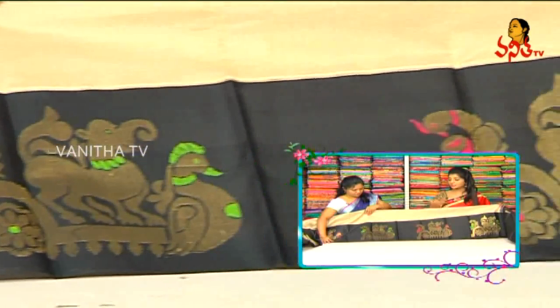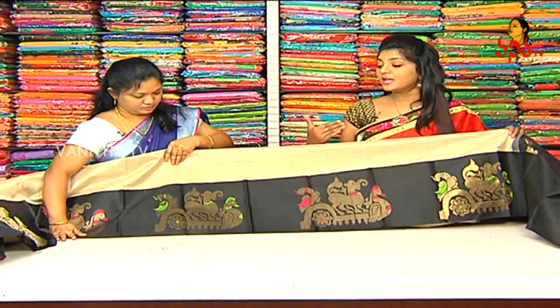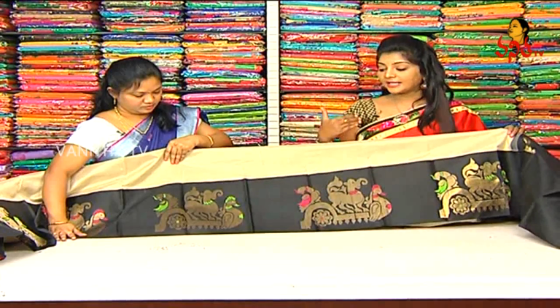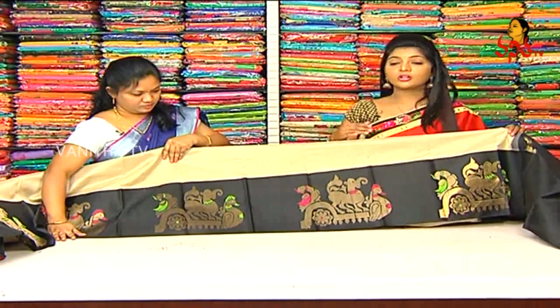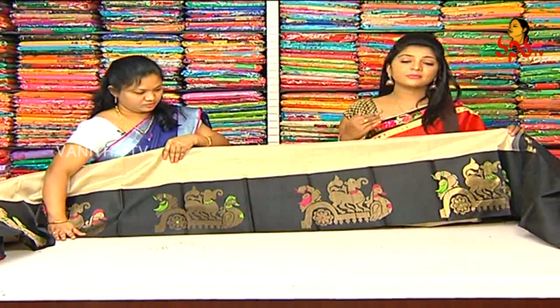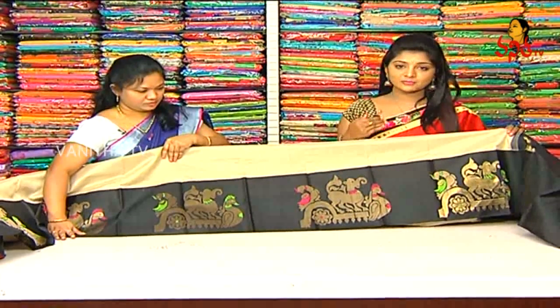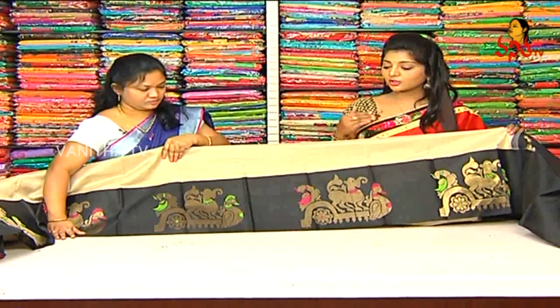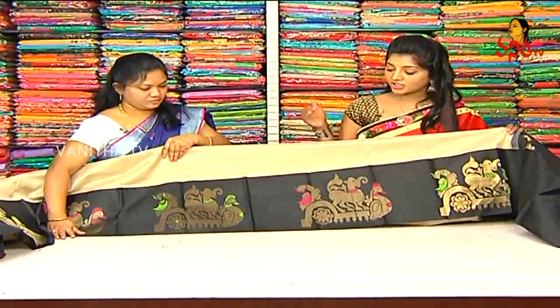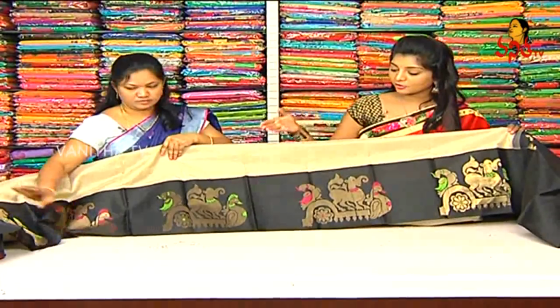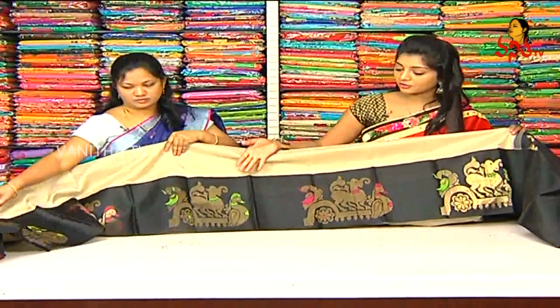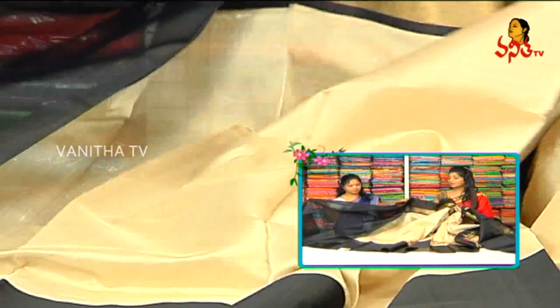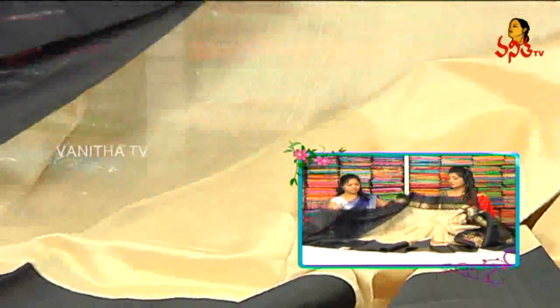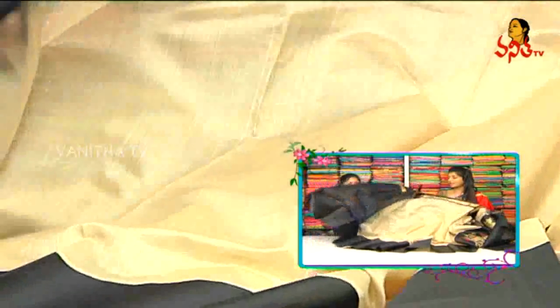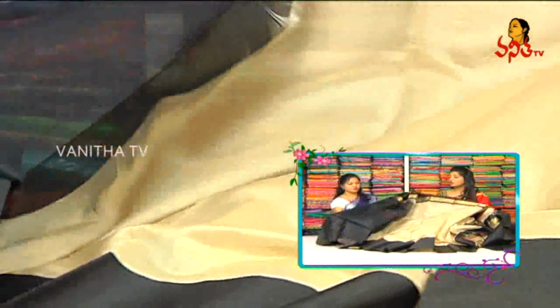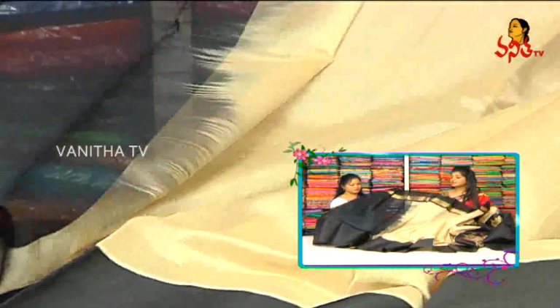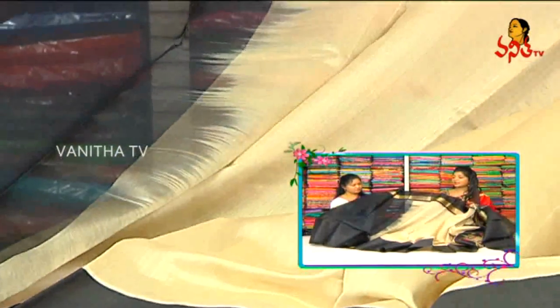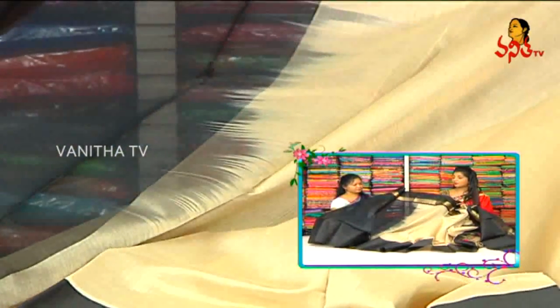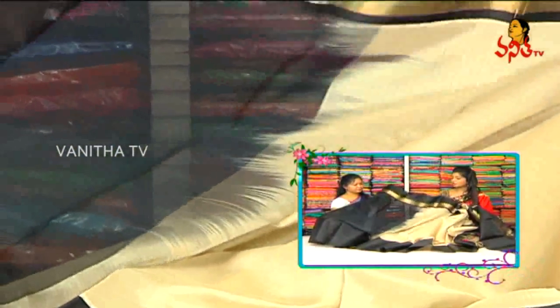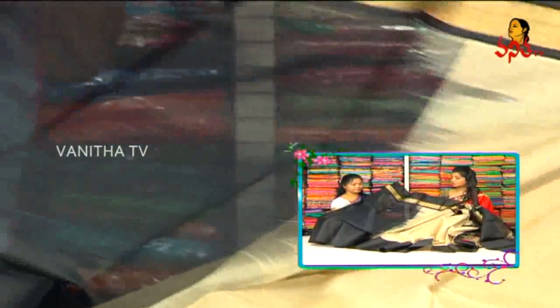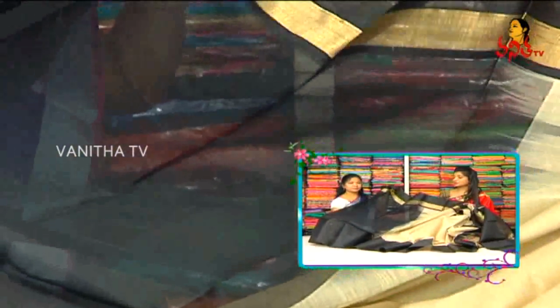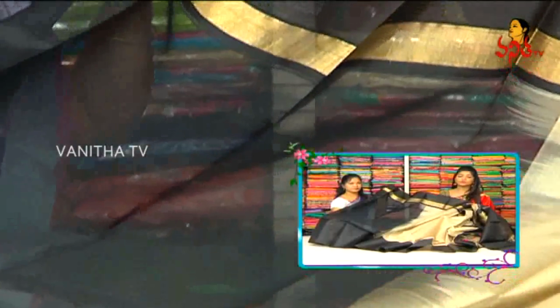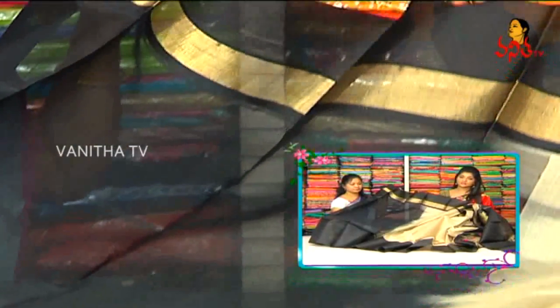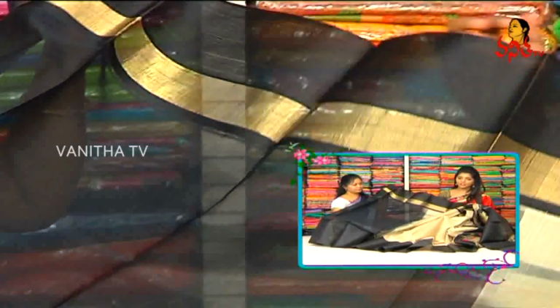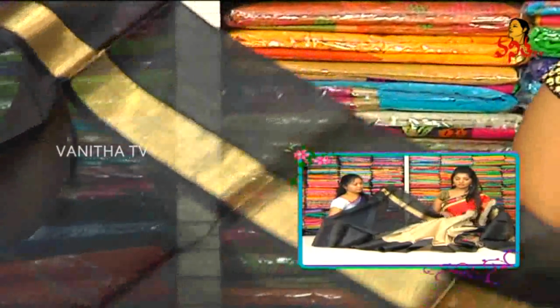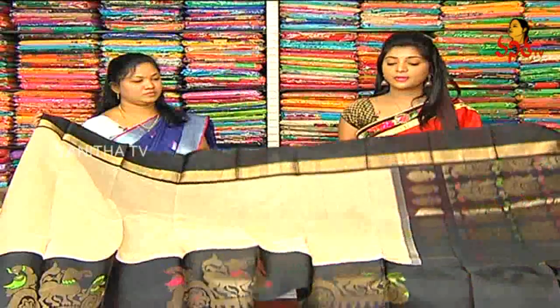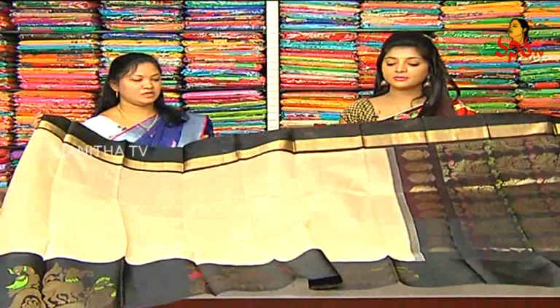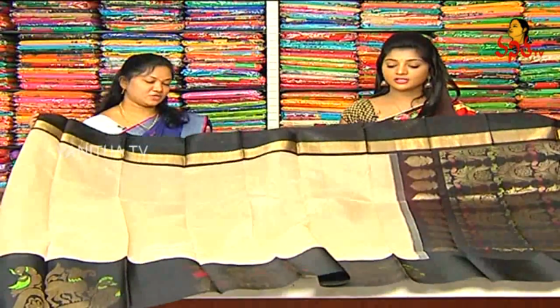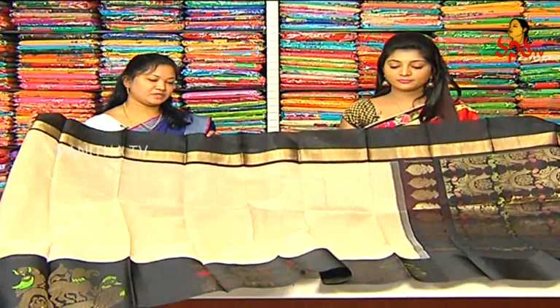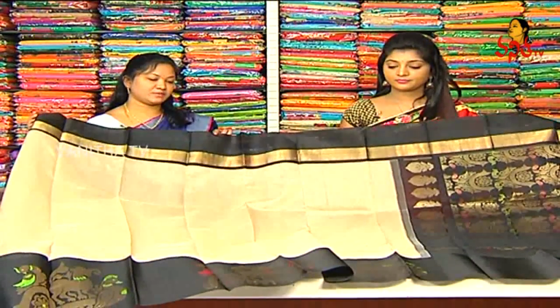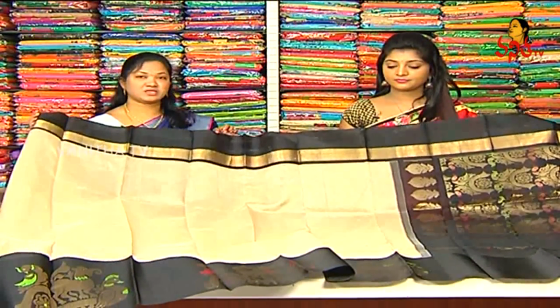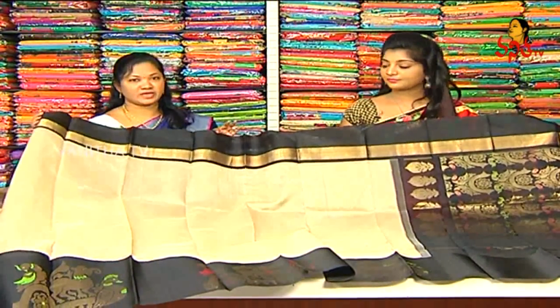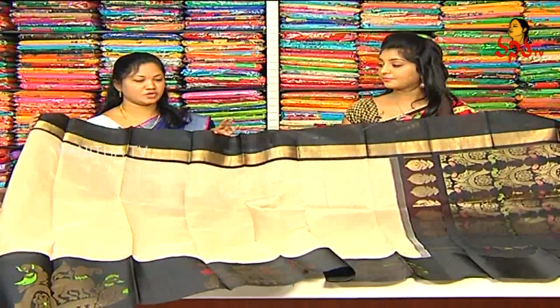We use the length of the border on two sides. We use the black combination throughout. How much is the price? We use the Disney FX — 6900 rupees.